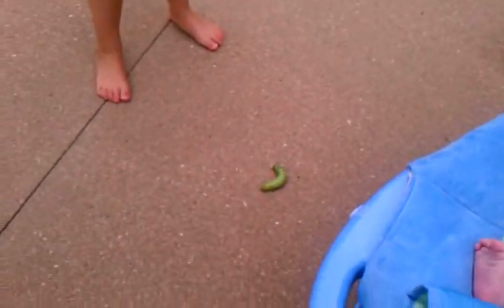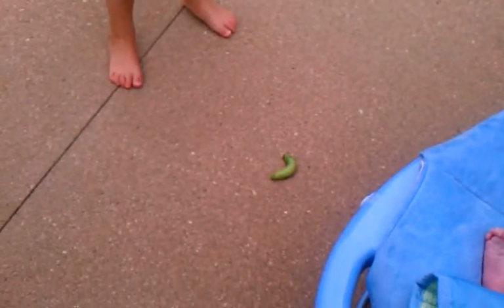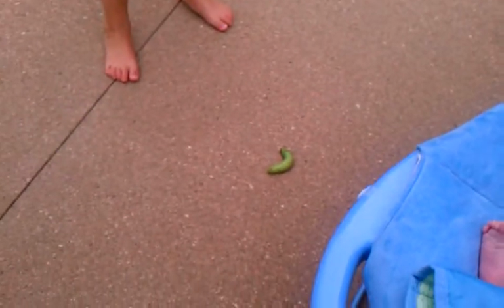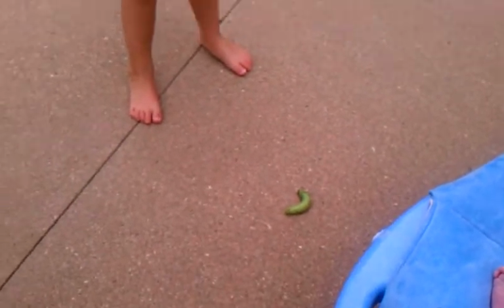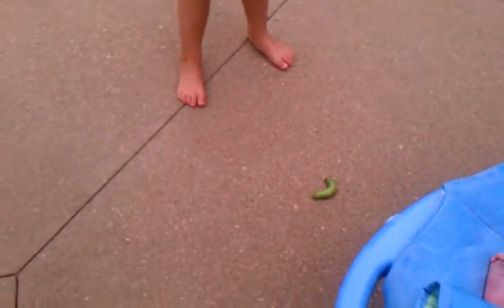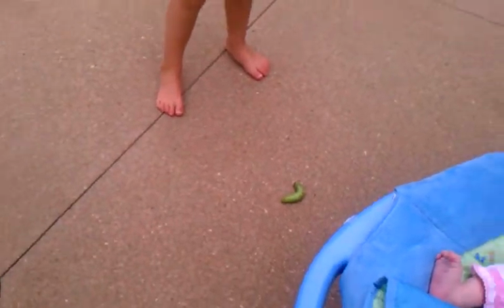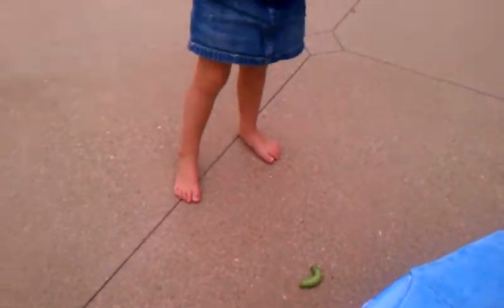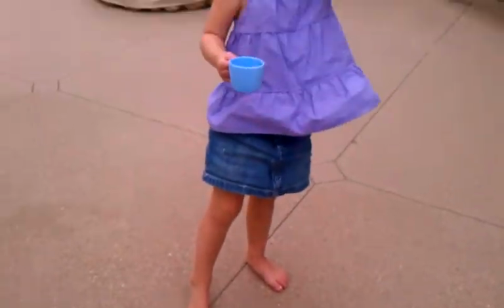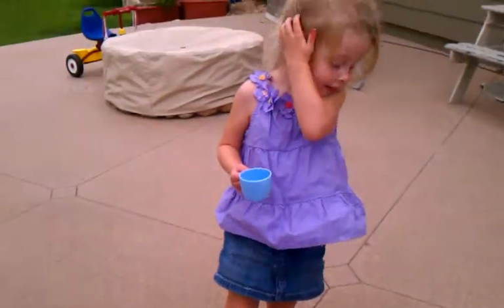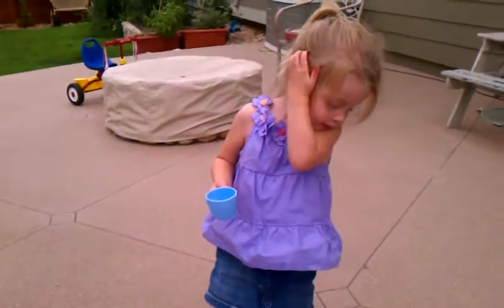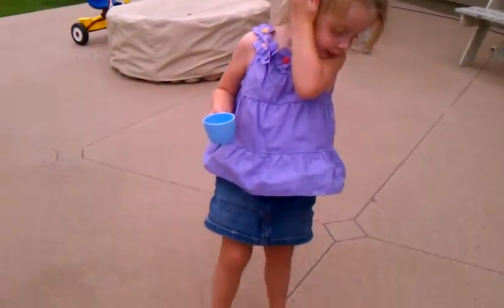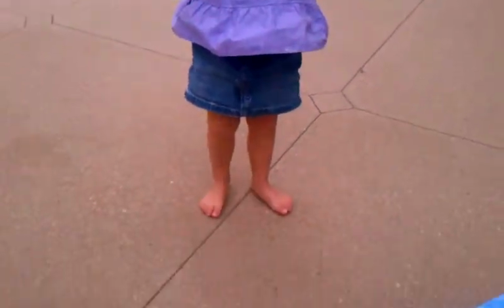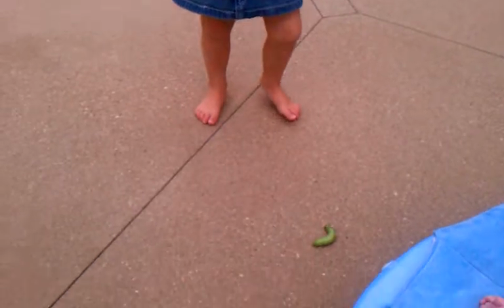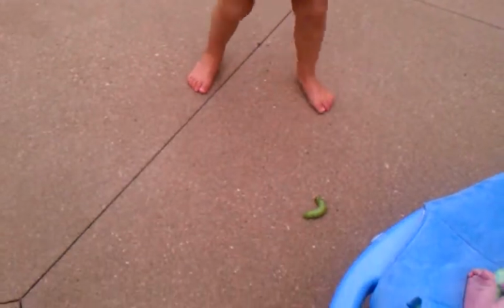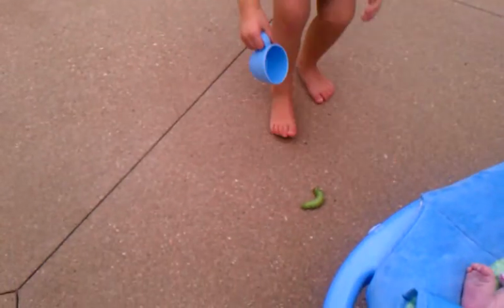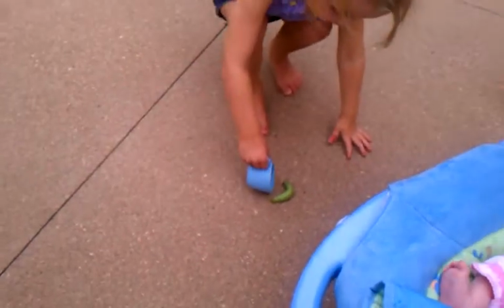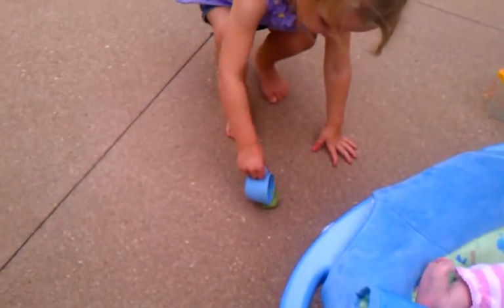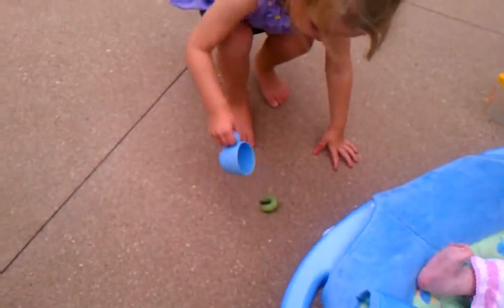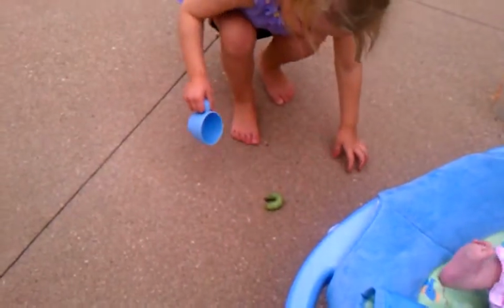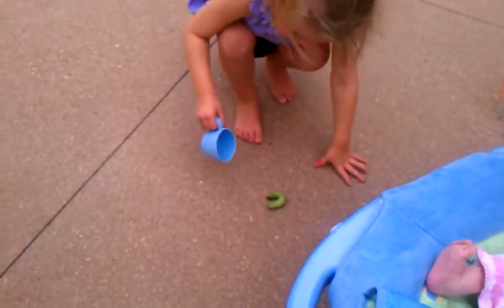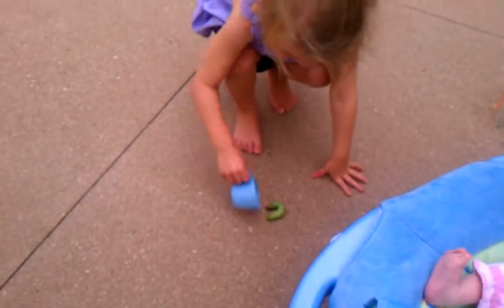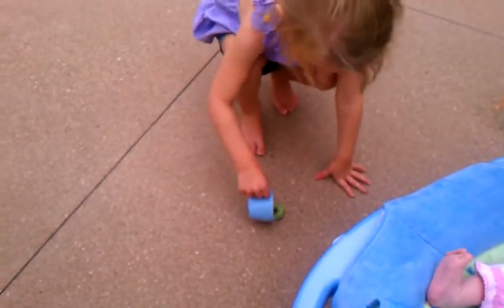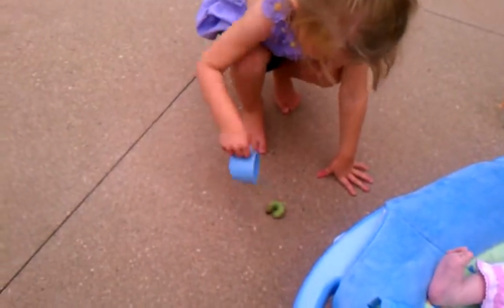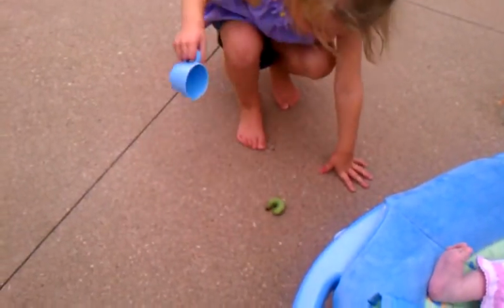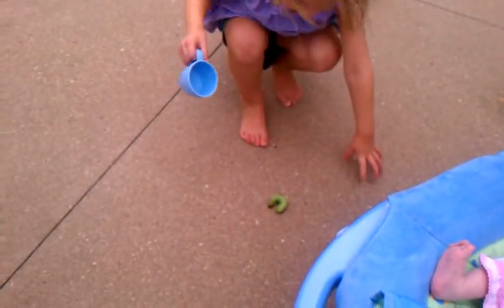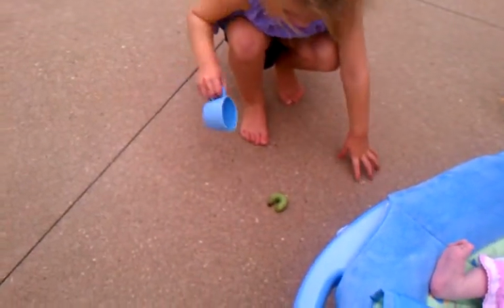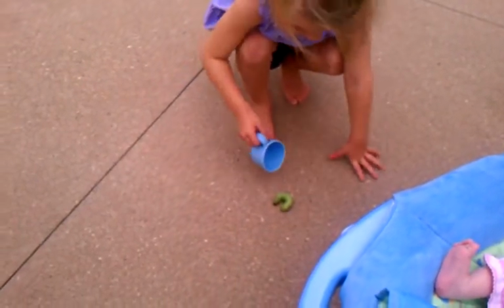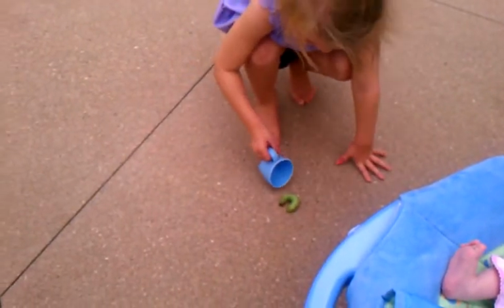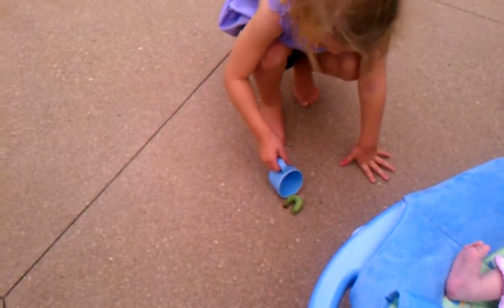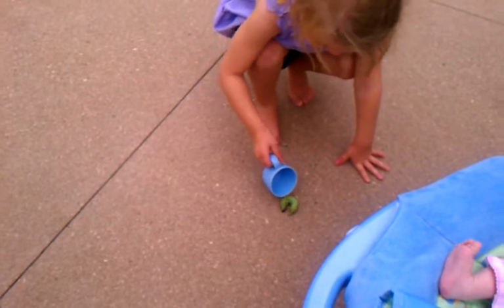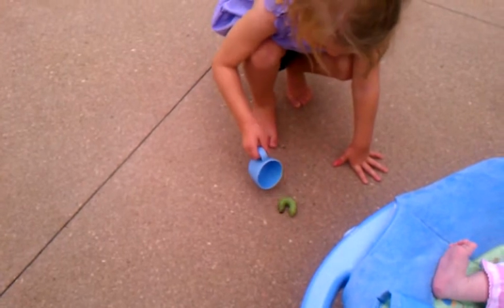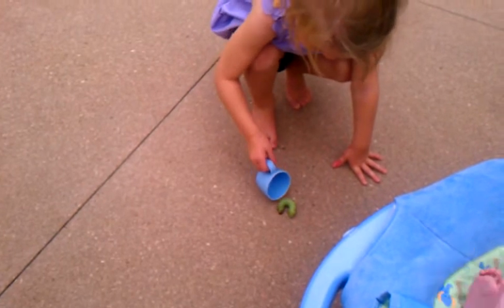Okay, here's Kaylee's tomato worm. Kaylee, put him in your cup. Oh, I can't see him. It's your fingers — you gotta scoop him up with your fingers.